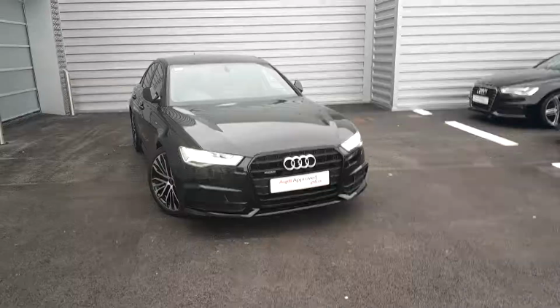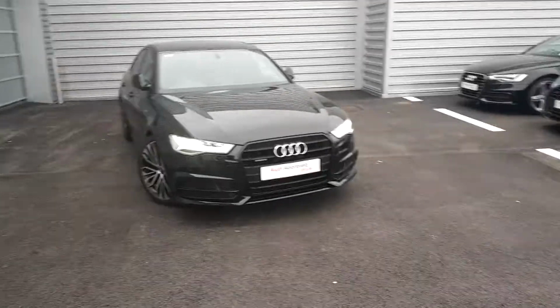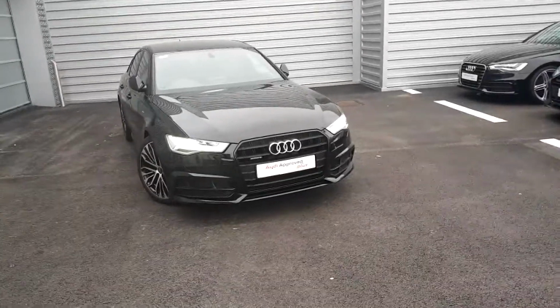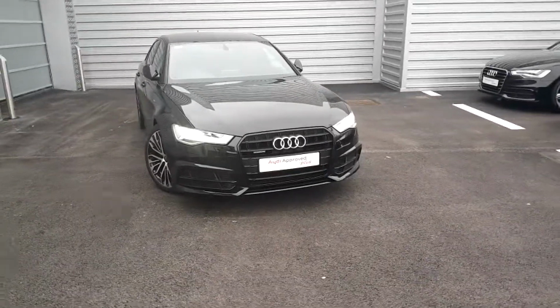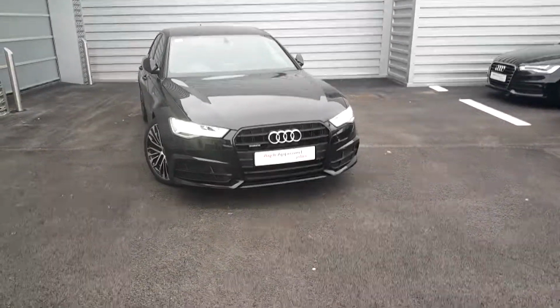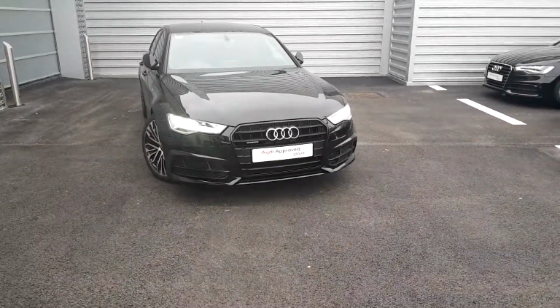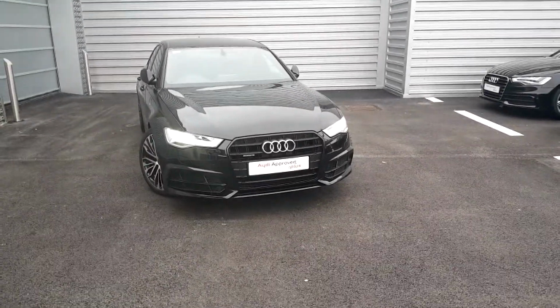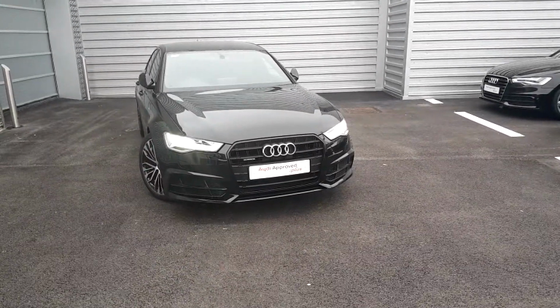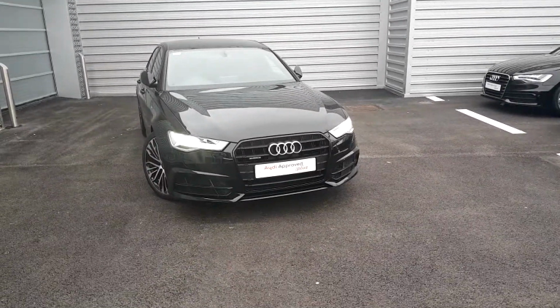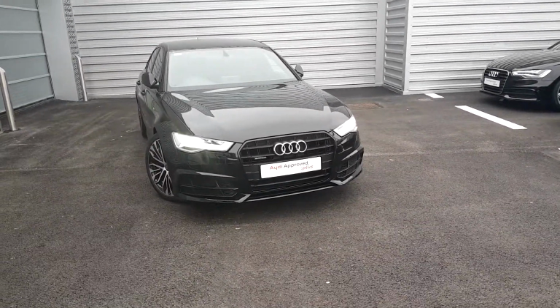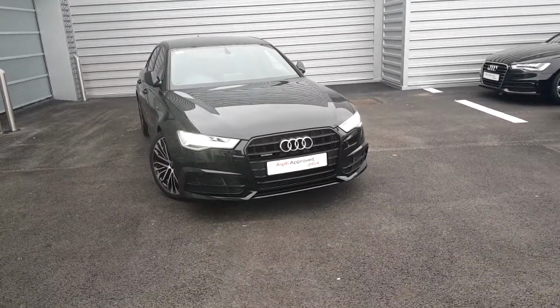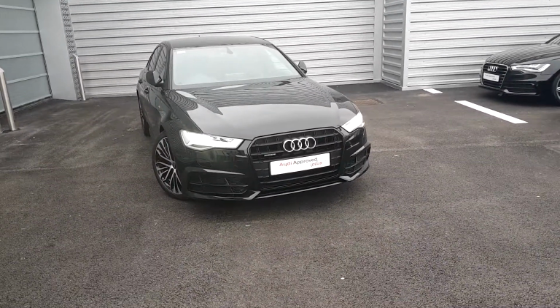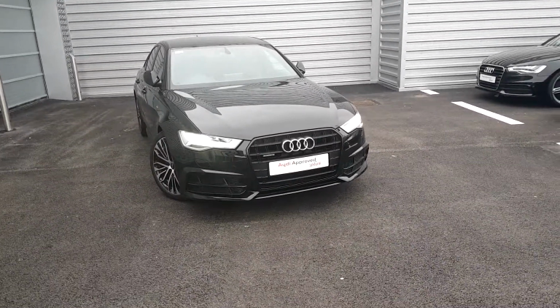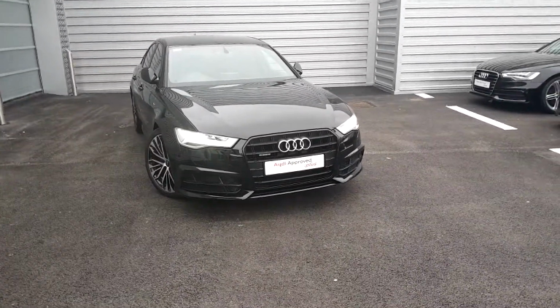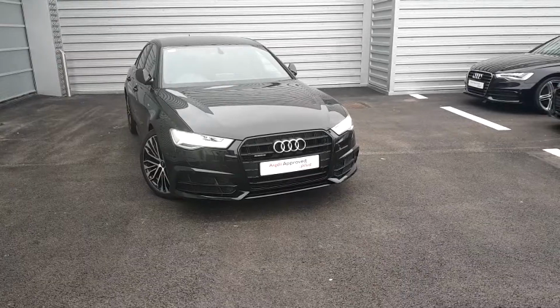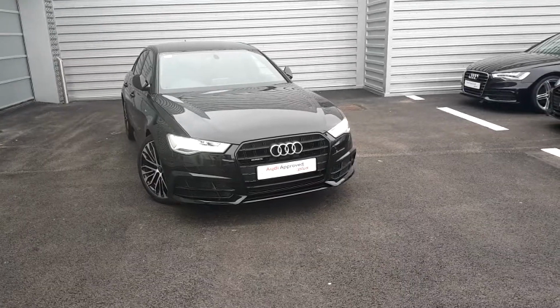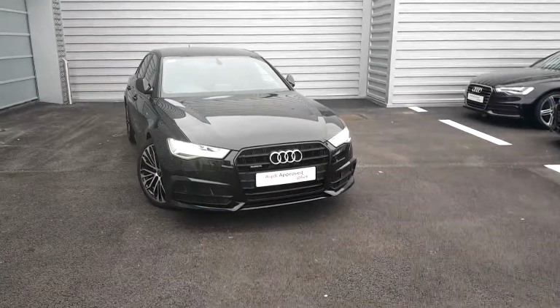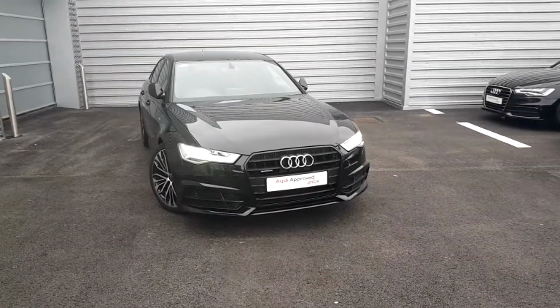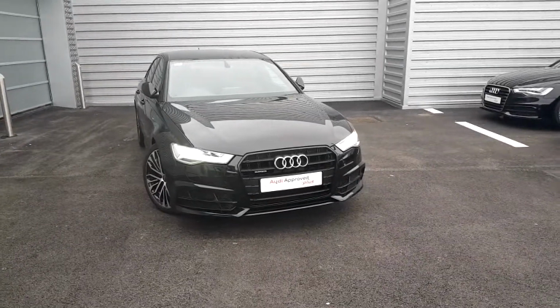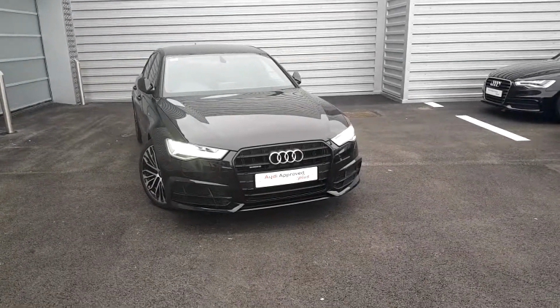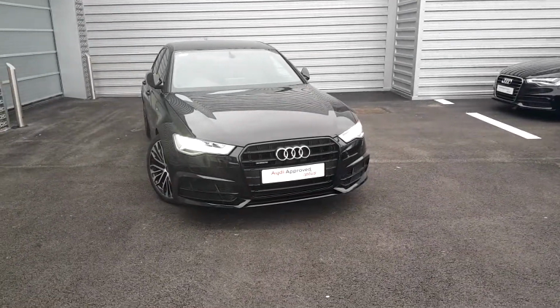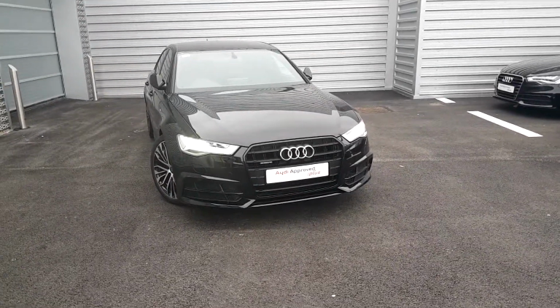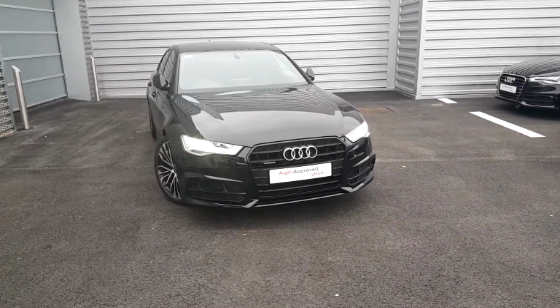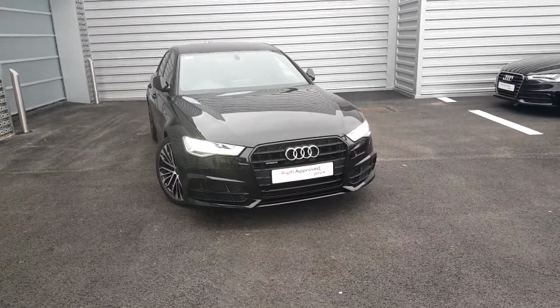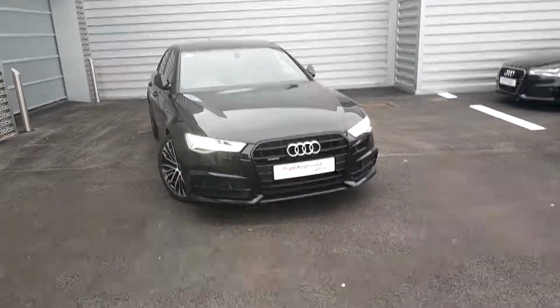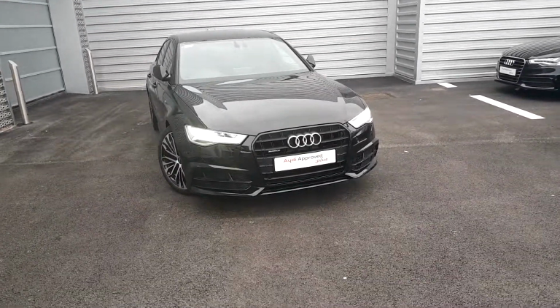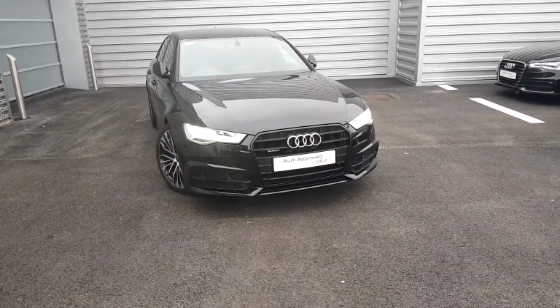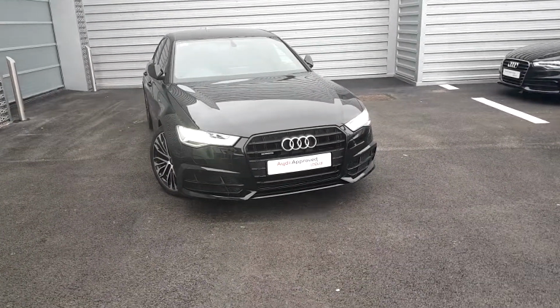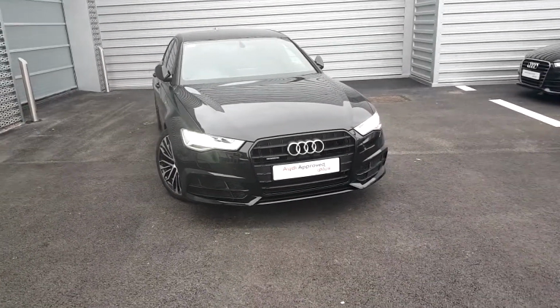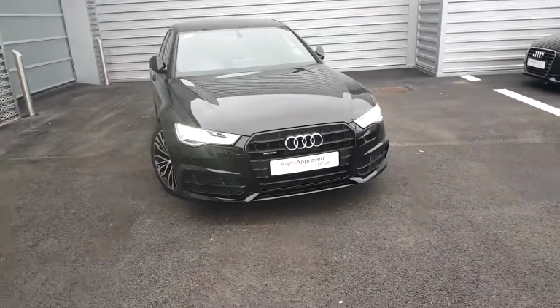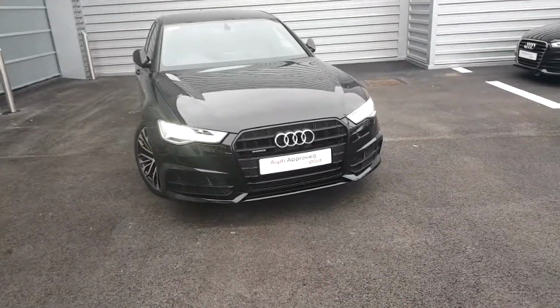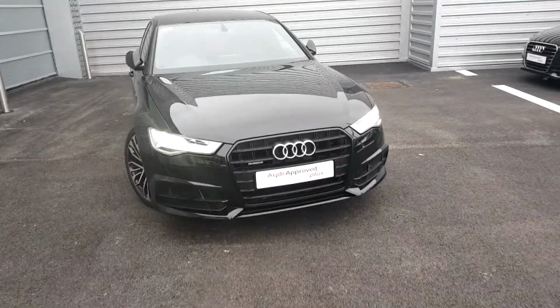I'm Paul here in Audi Limerick Sales. Thank you very much for your telephone inquiry with me today. Here we have our 181 Audi A6, 2.0L TDI 190bhp Black Edition Quattro.